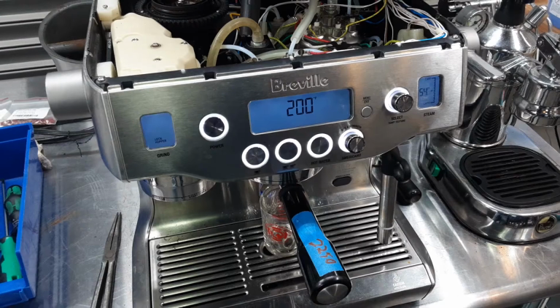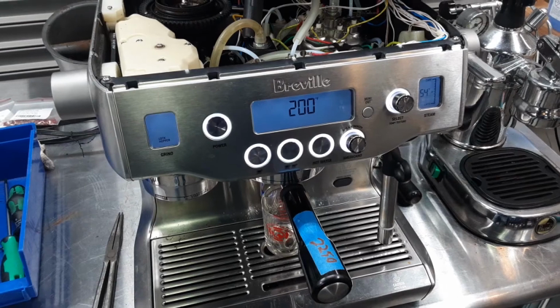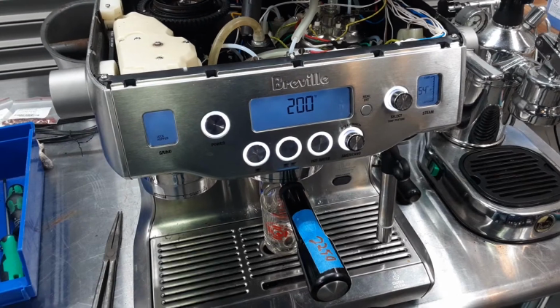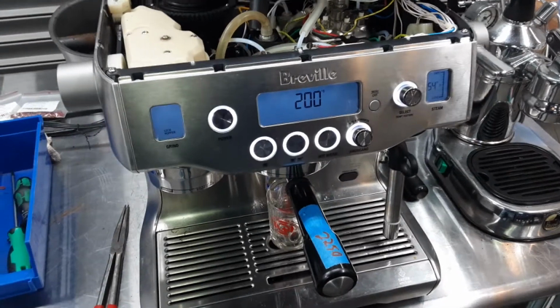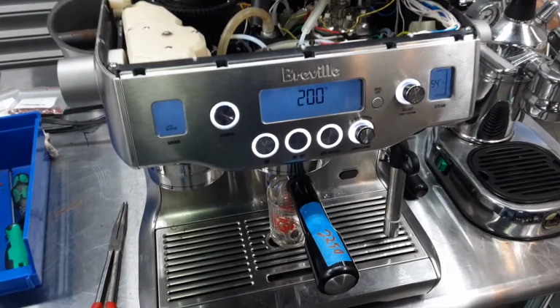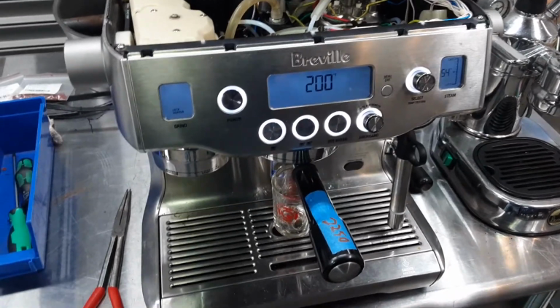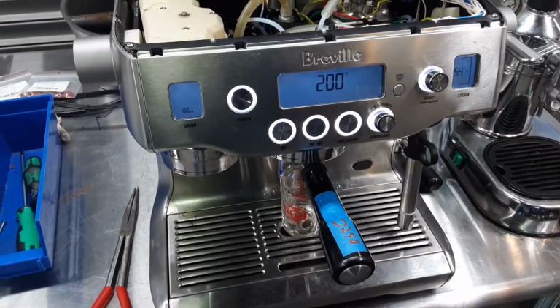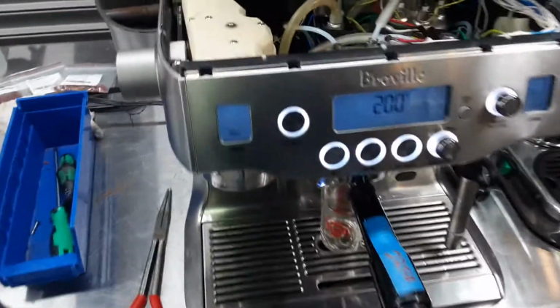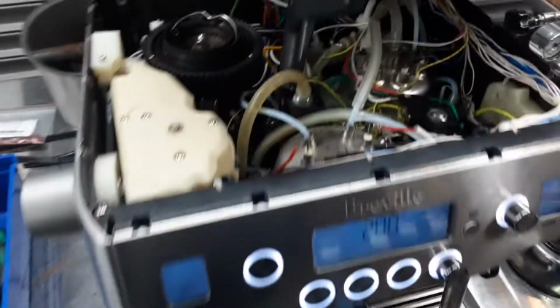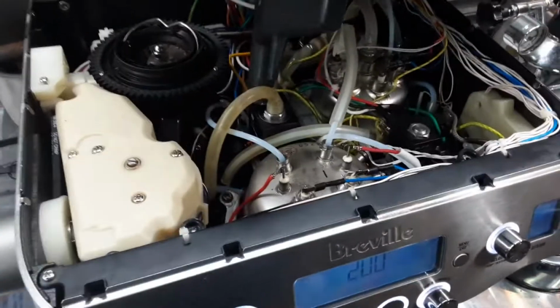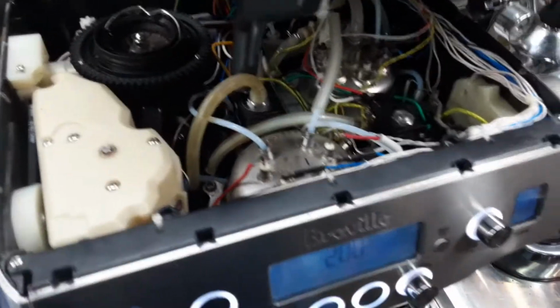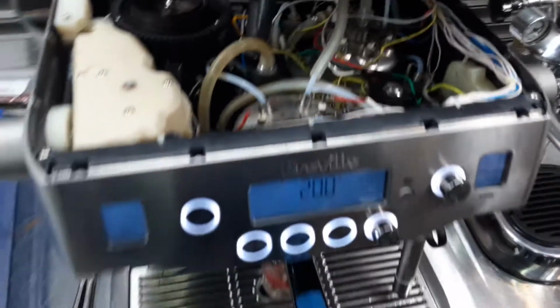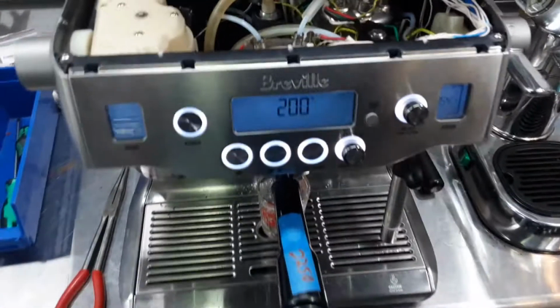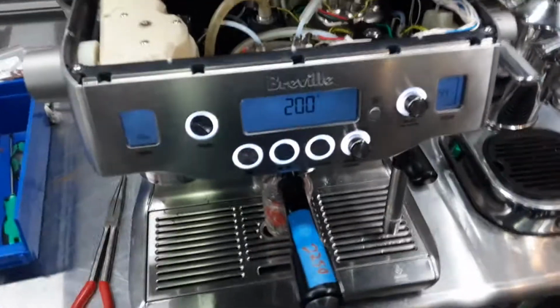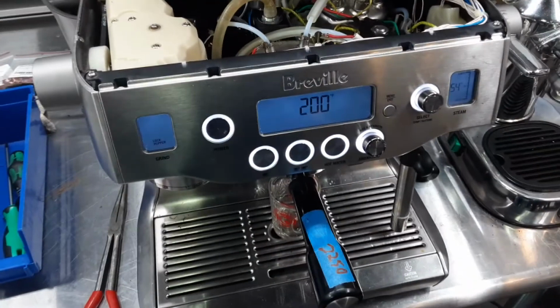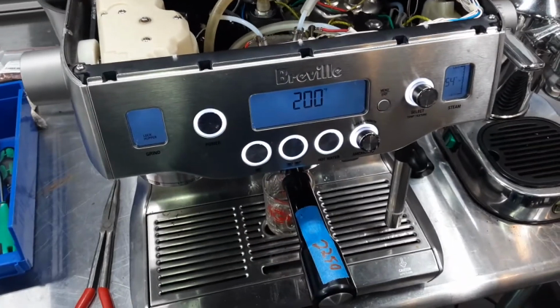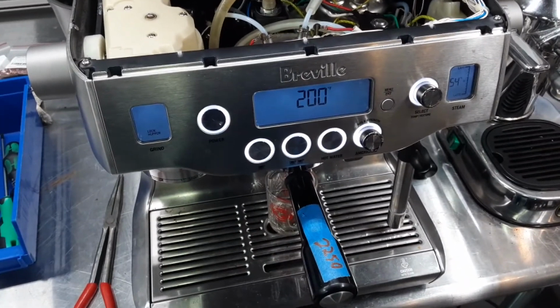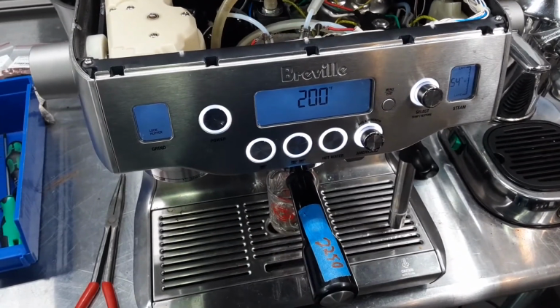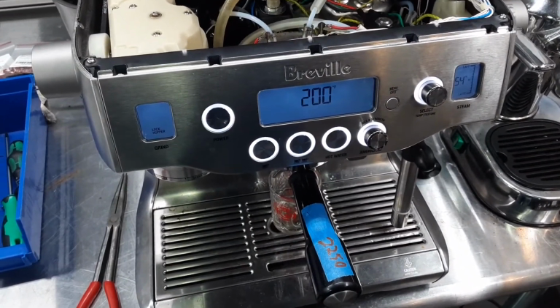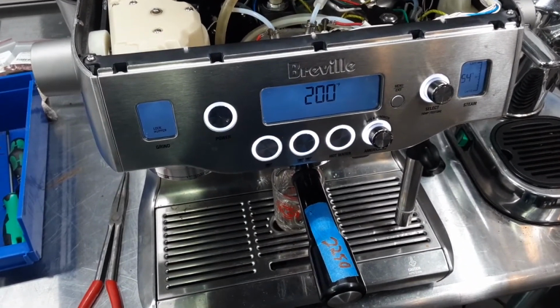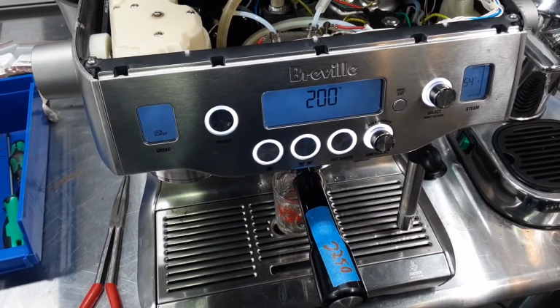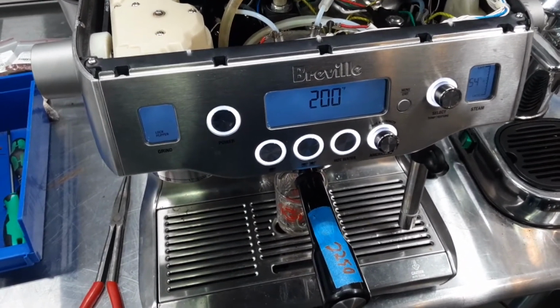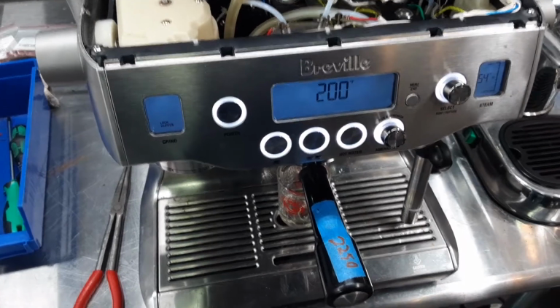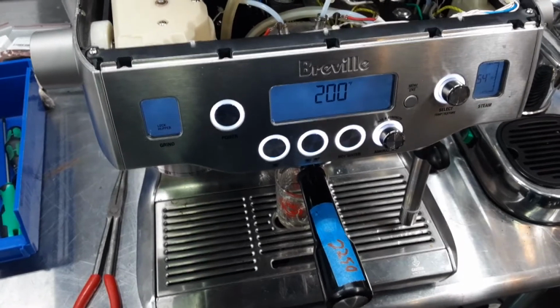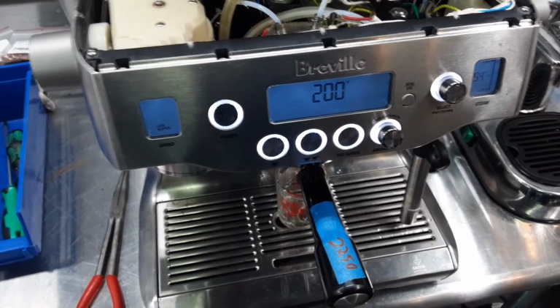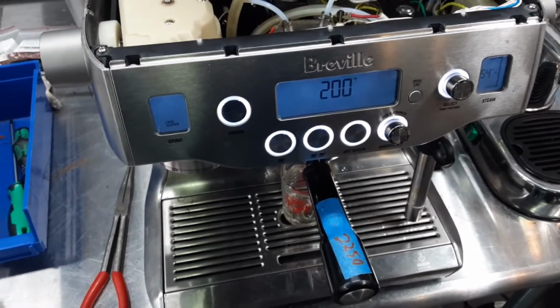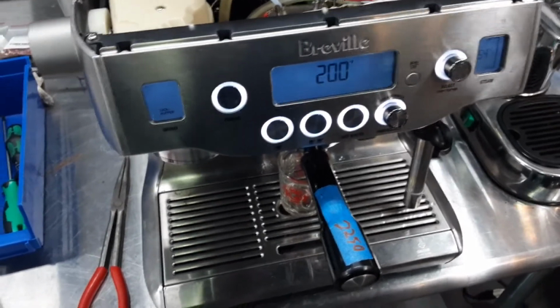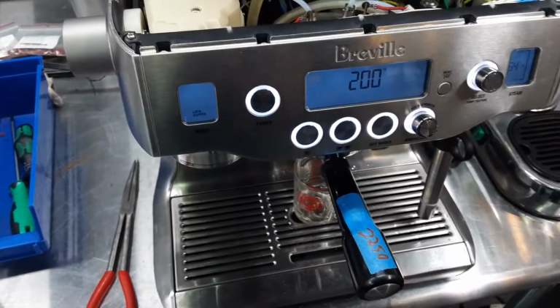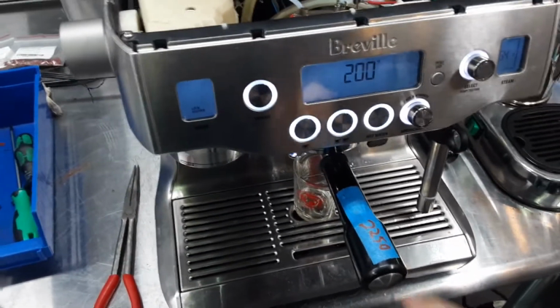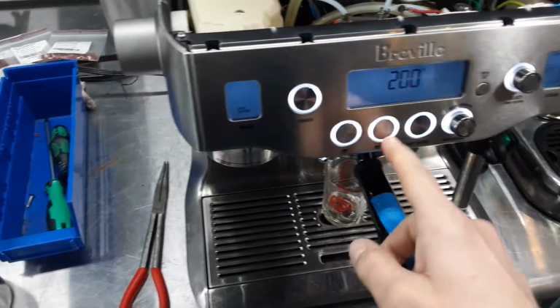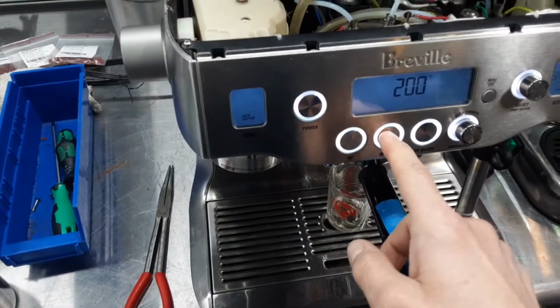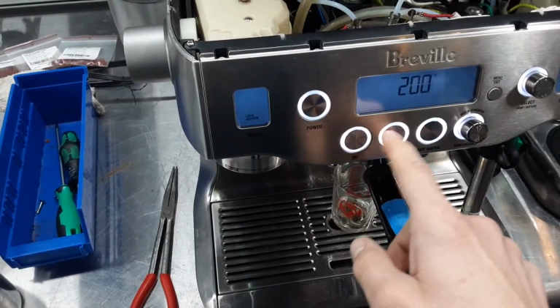Hello and welcome to Cannon Company Espresso Machines. Today we're testing this Breville Oracle Espresso Machine — I'm not sure if they call this one the Oracle — but it's a 90 DXL. Let's go ahead and pull a shot.